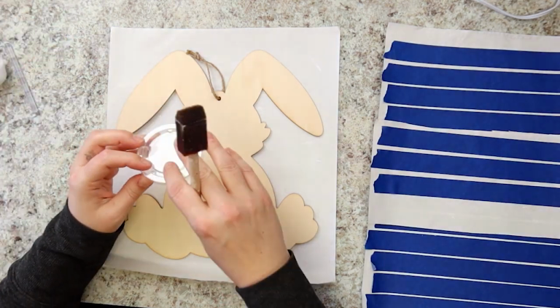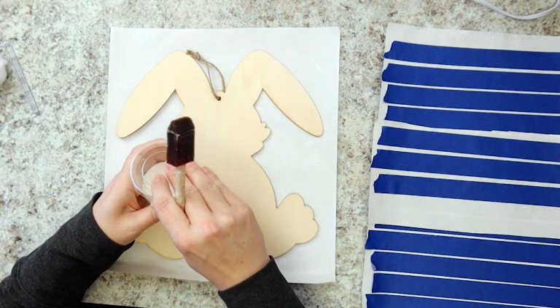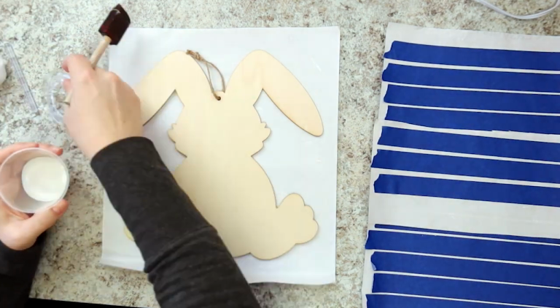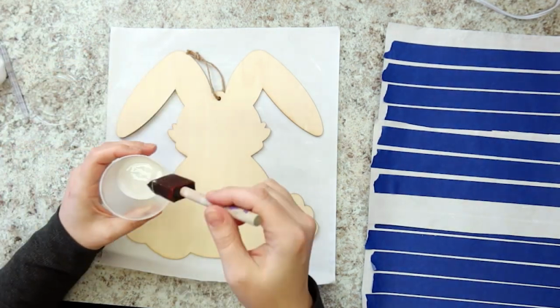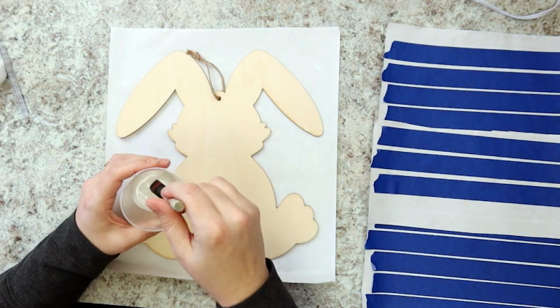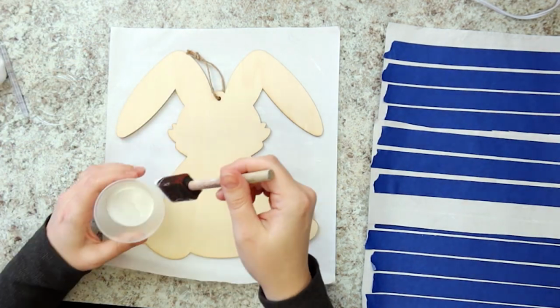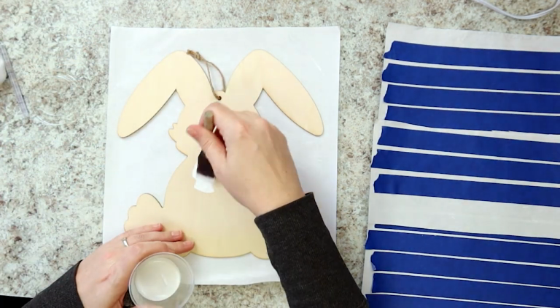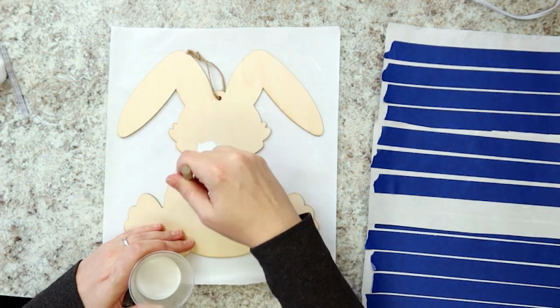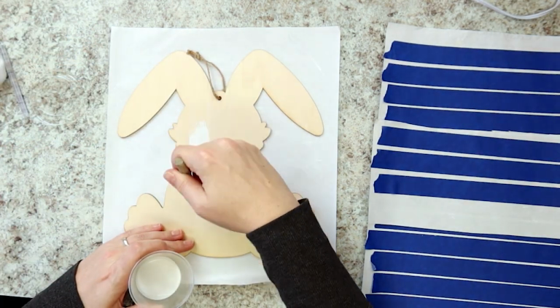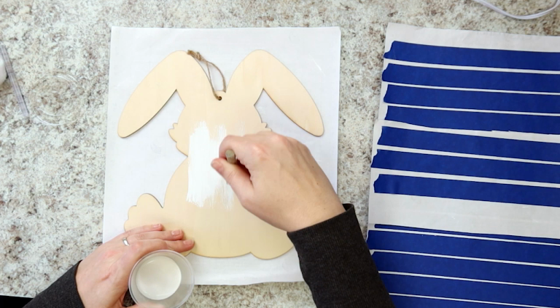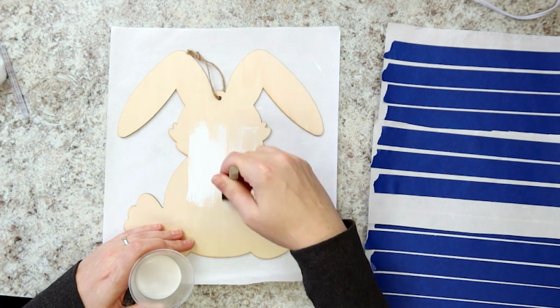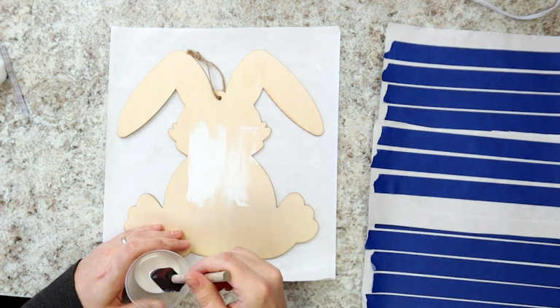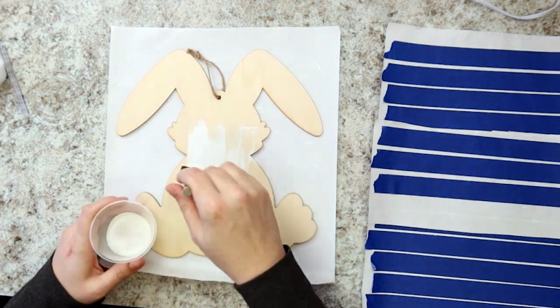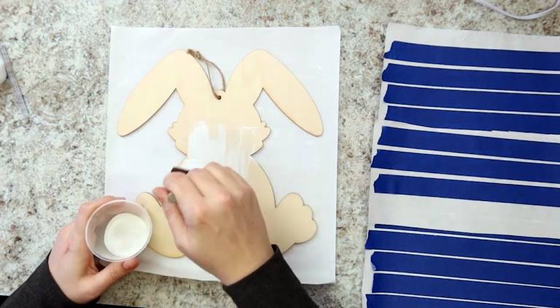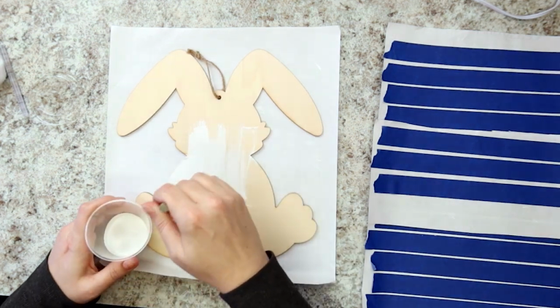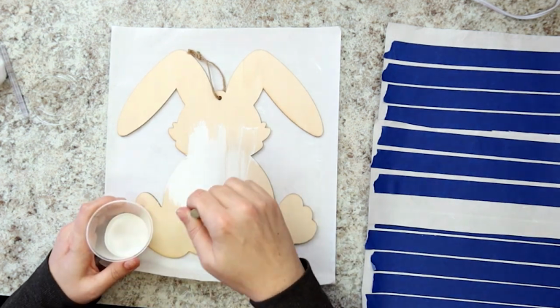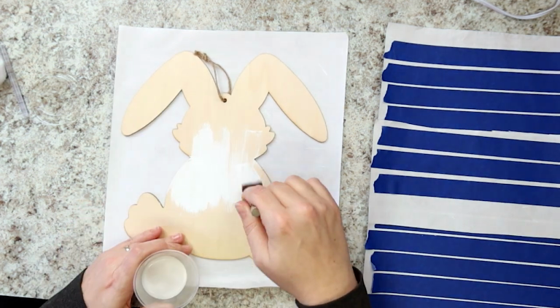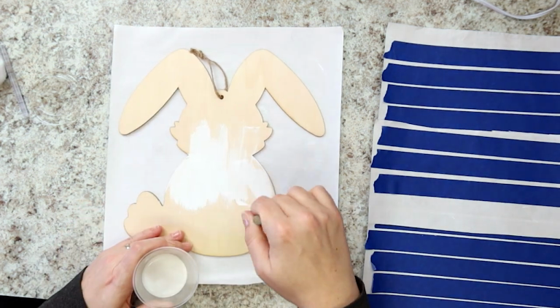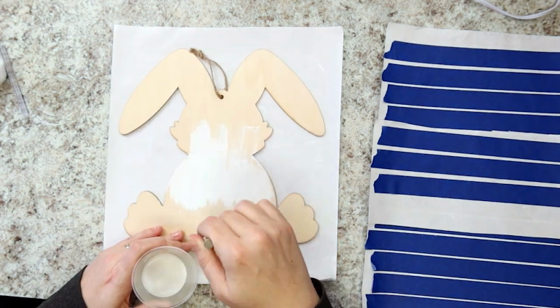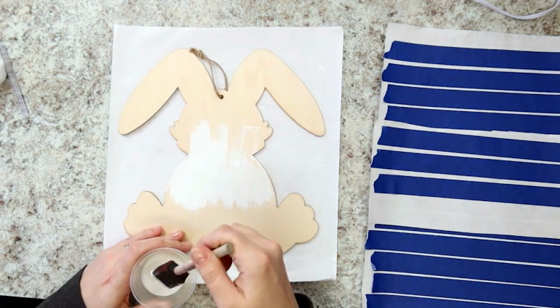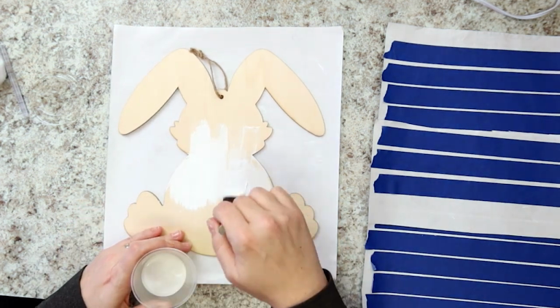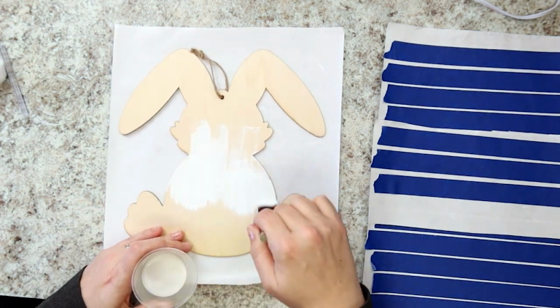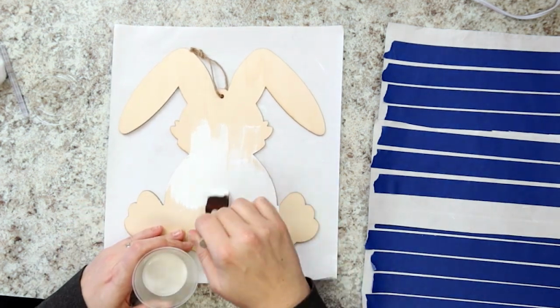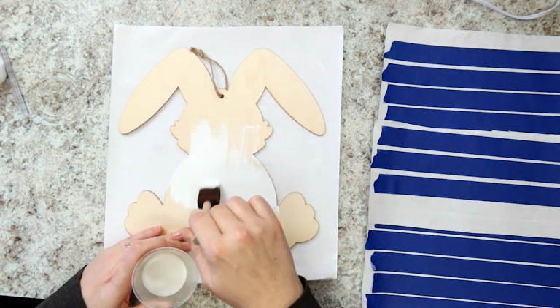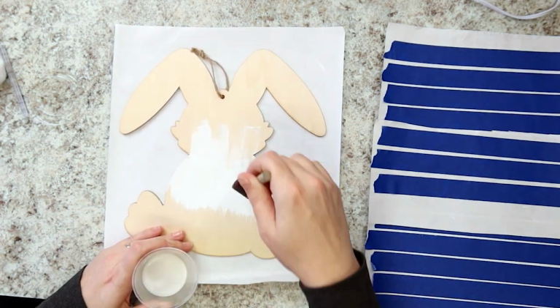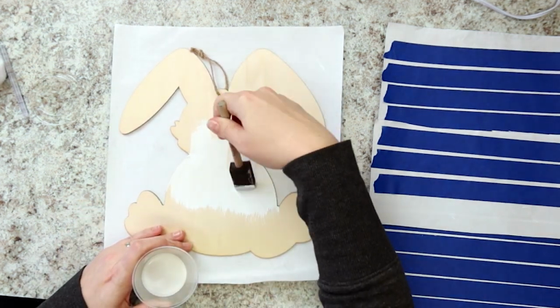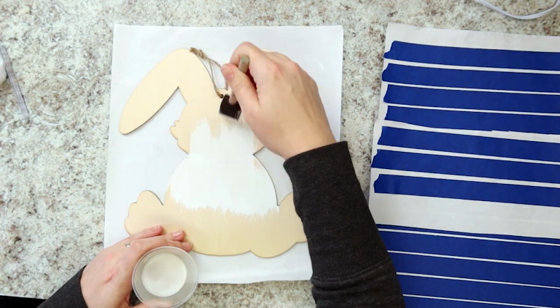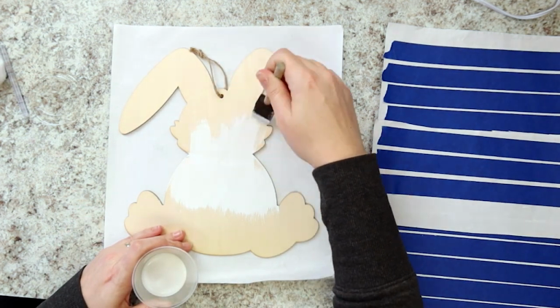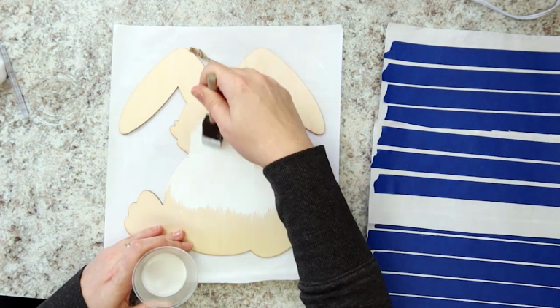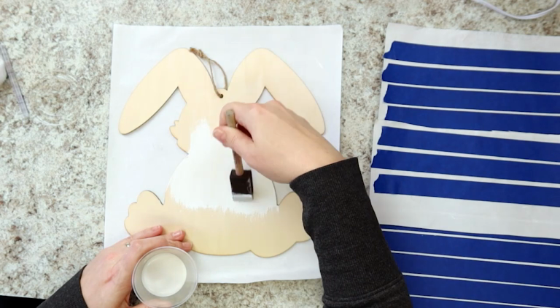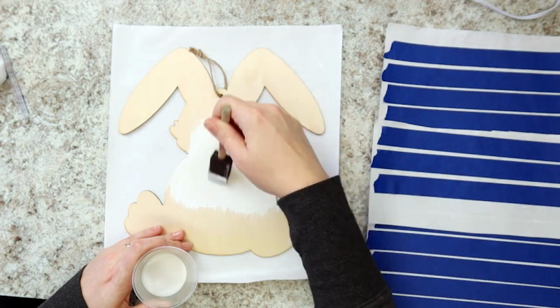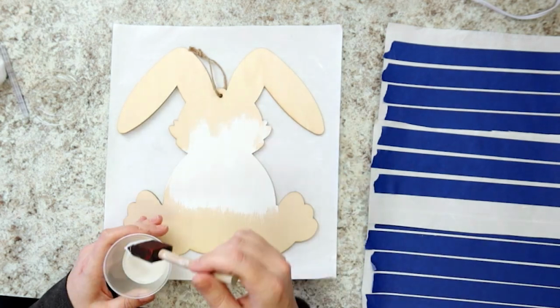To get started, using the foam brush and white paint, give the wood bunny a full coat of white. You'll want to let this completely dry before moving on.